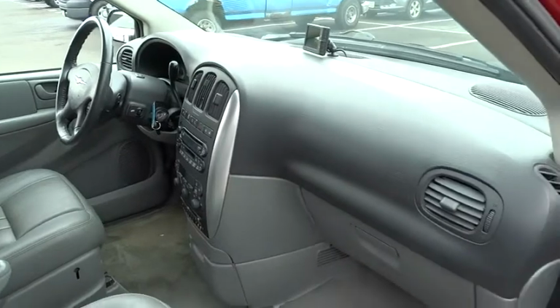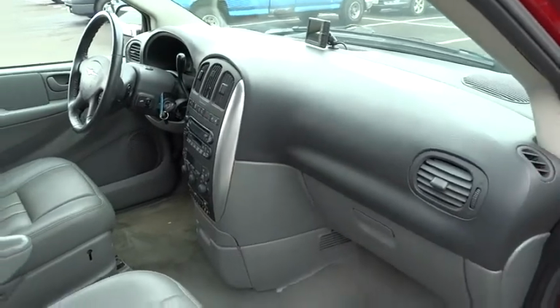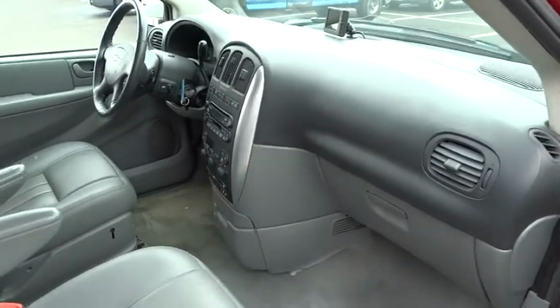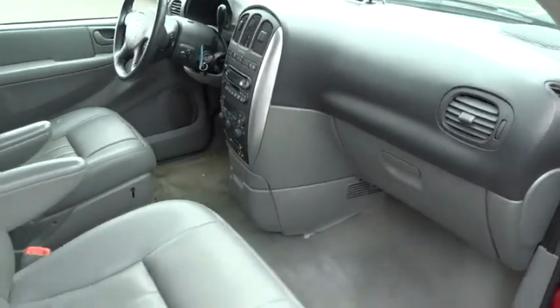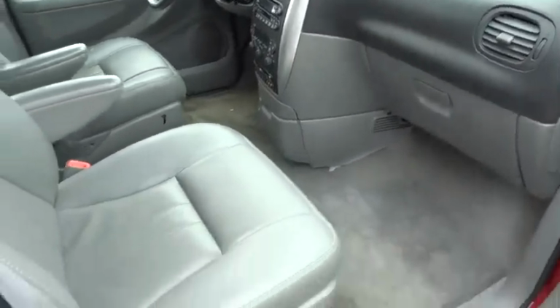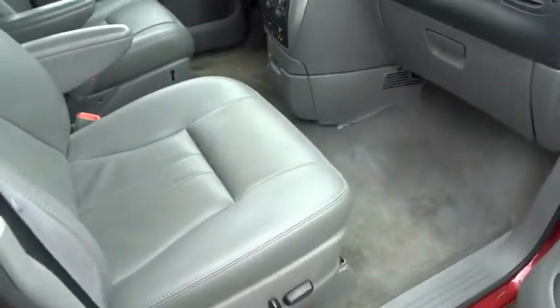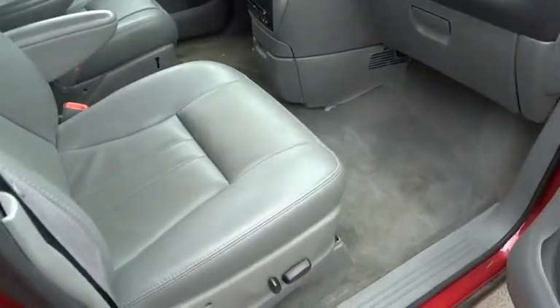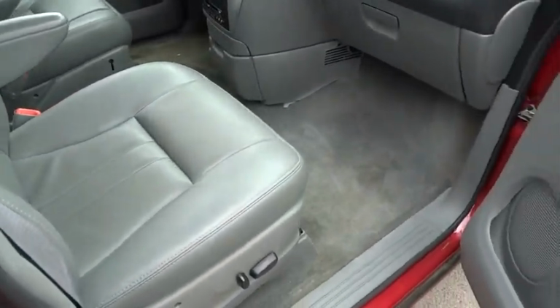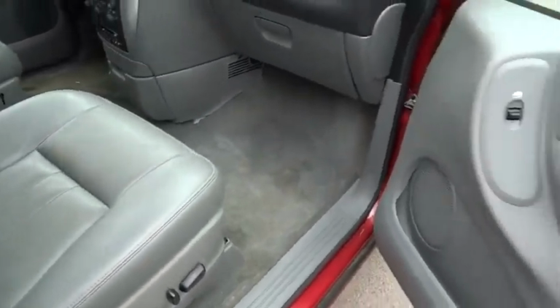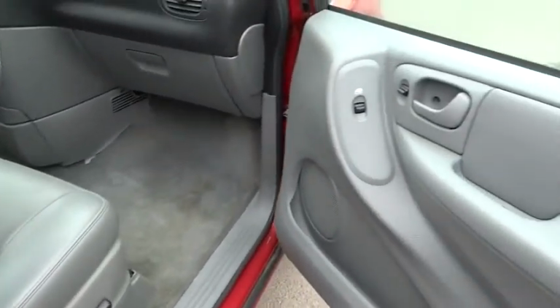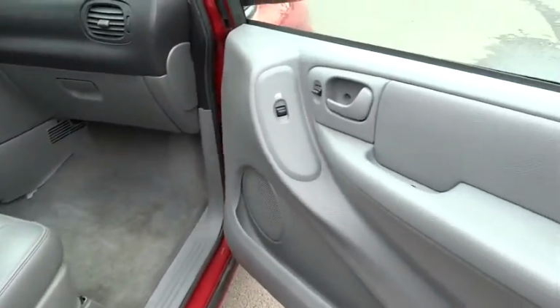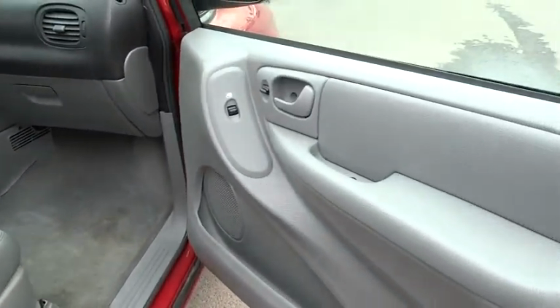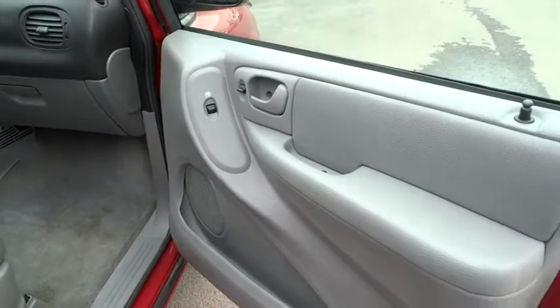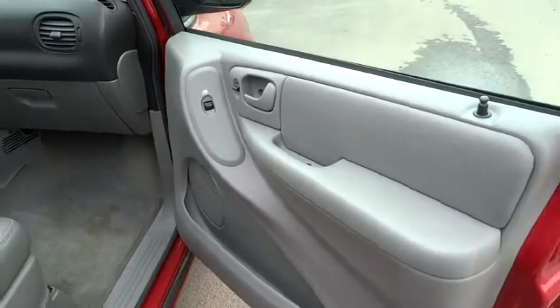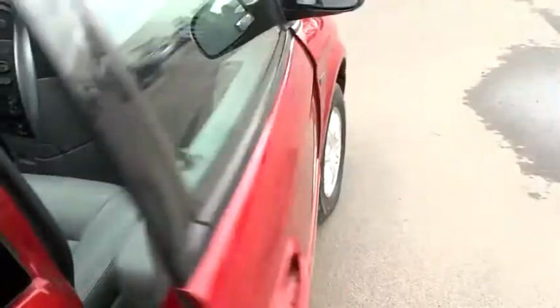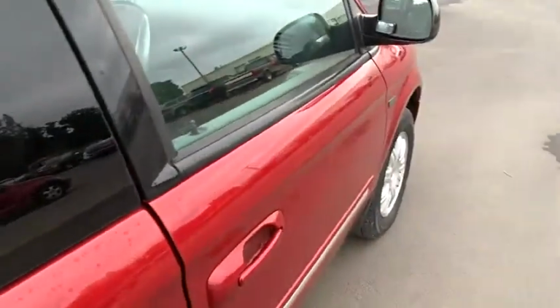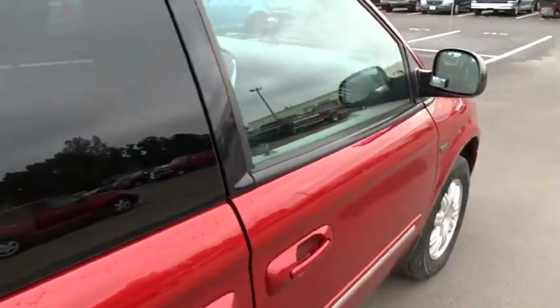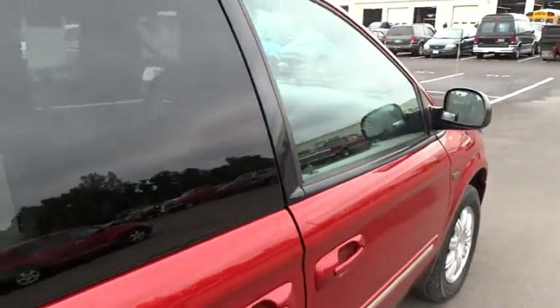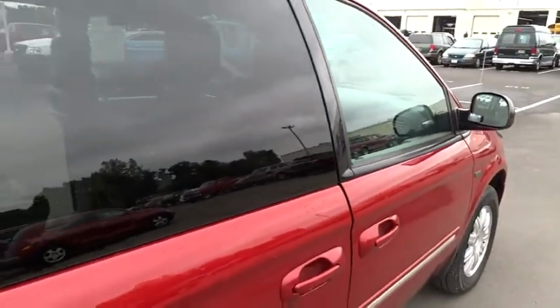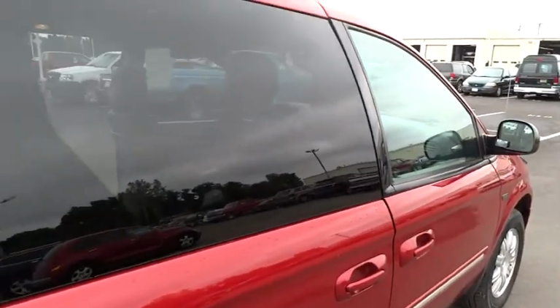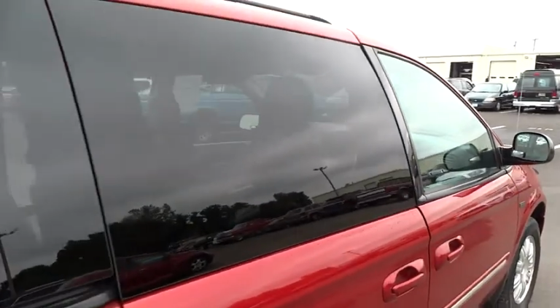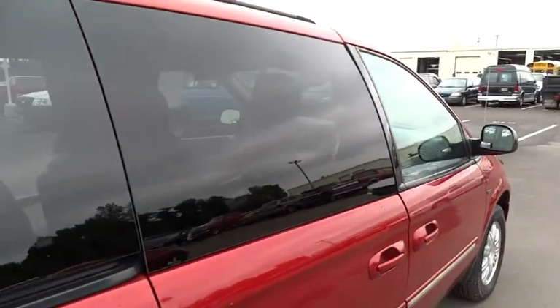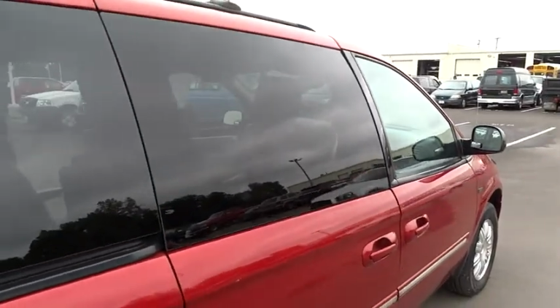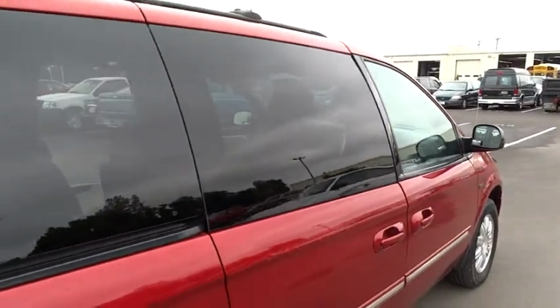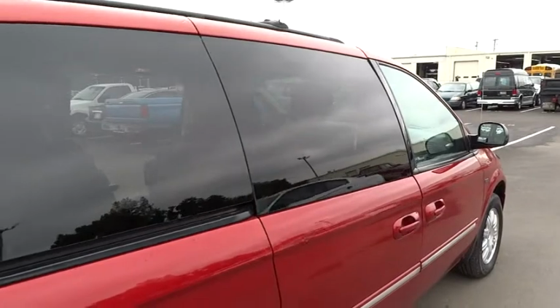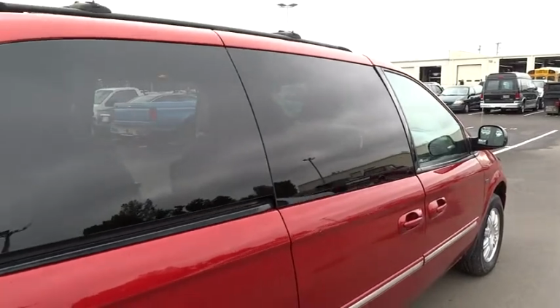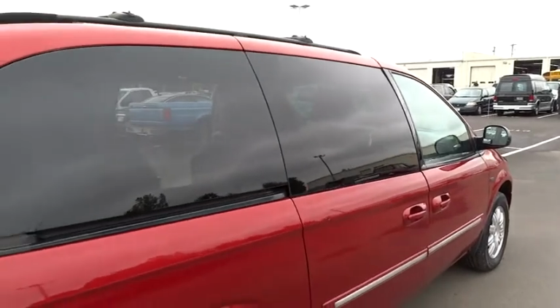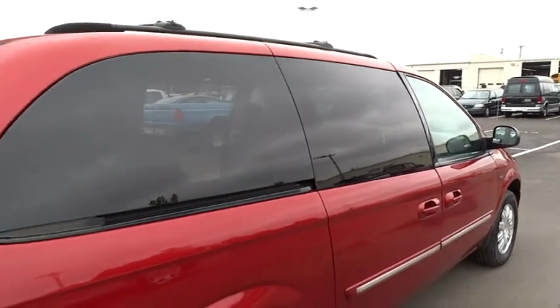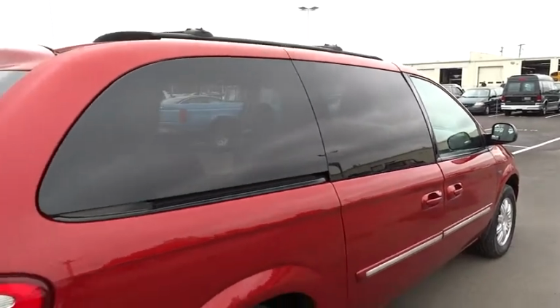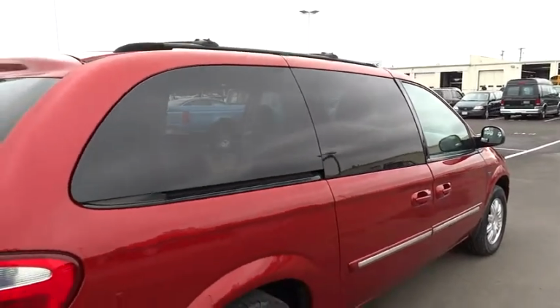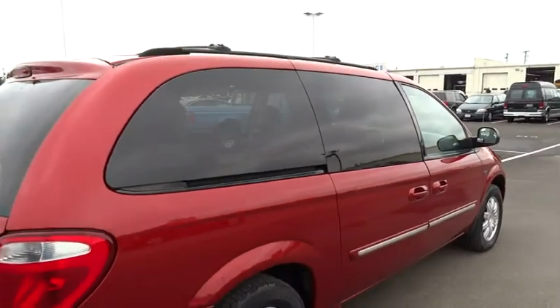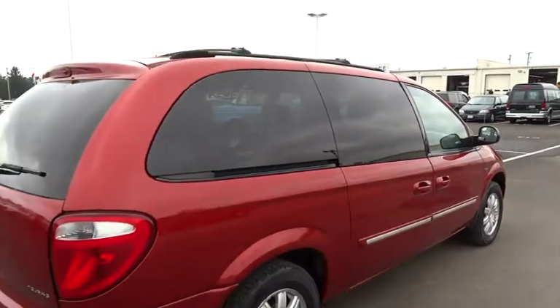Here are some of this vehicle's great options: DVD system, heated seats, steering wheel audio controls, traction control, power steering, air conditioning front, cruise control, six-way power adjustable front driver seat.